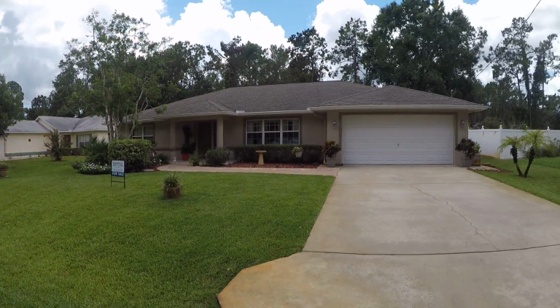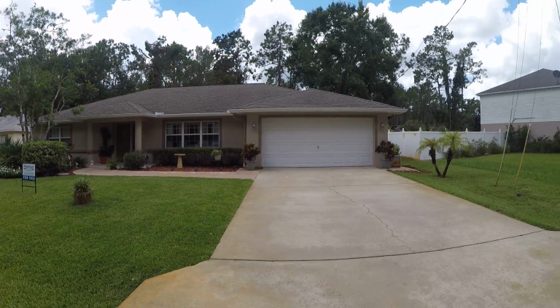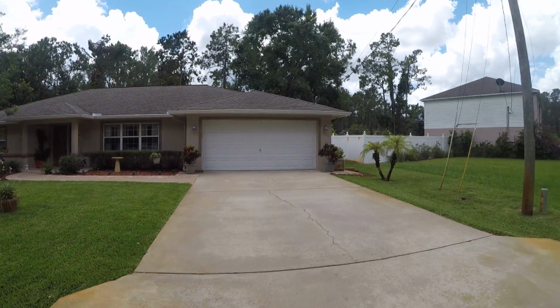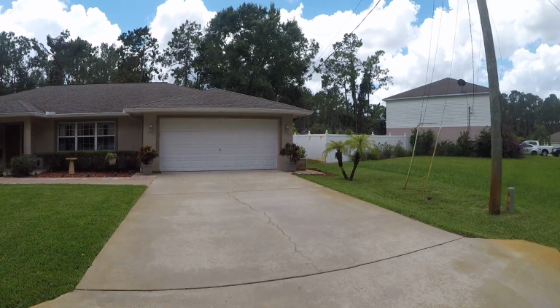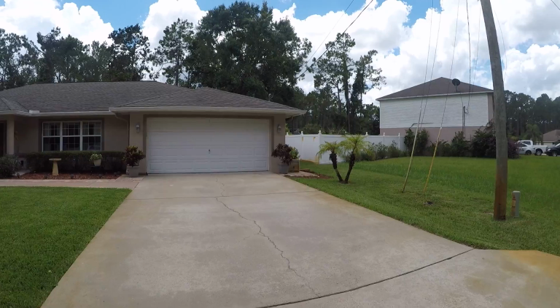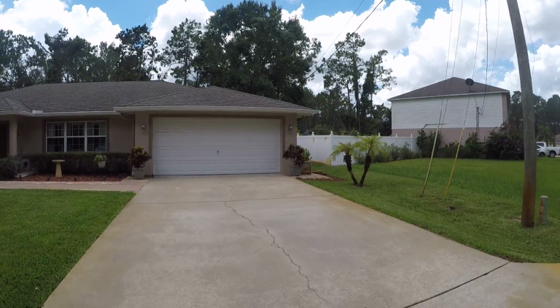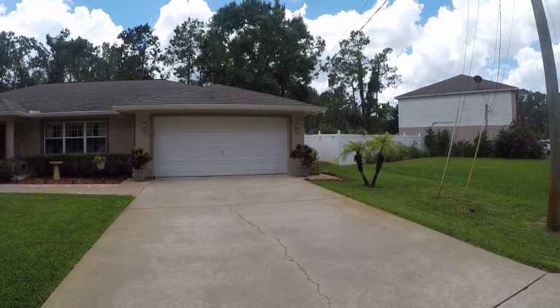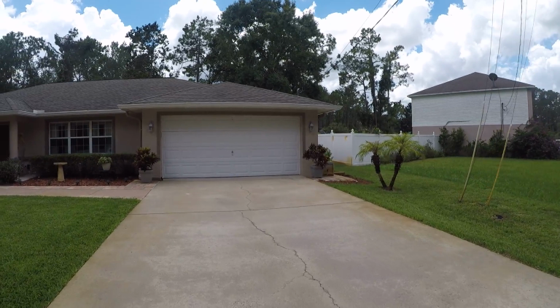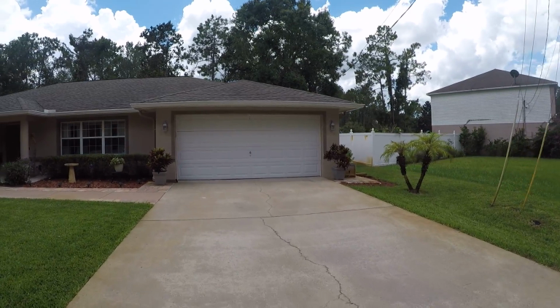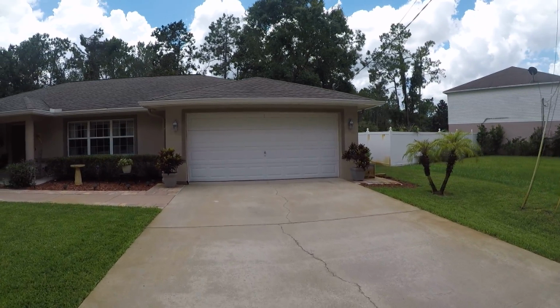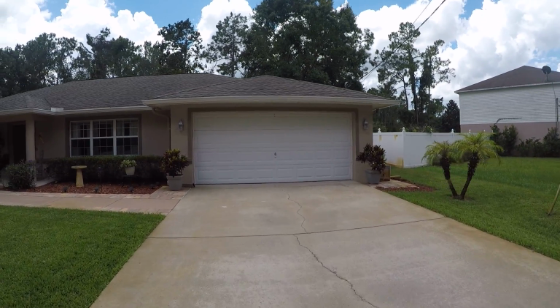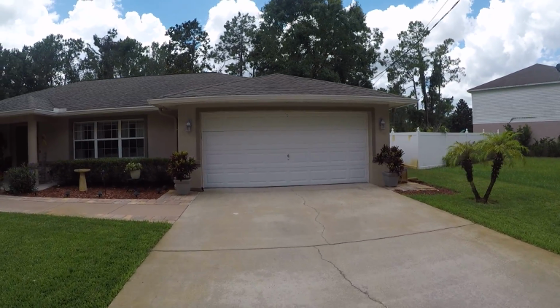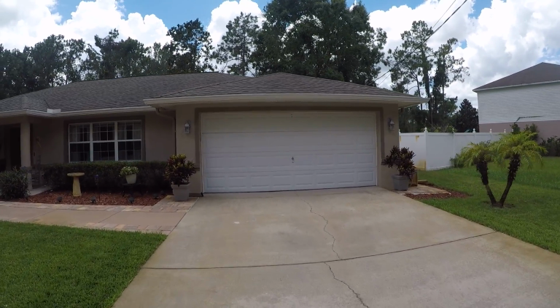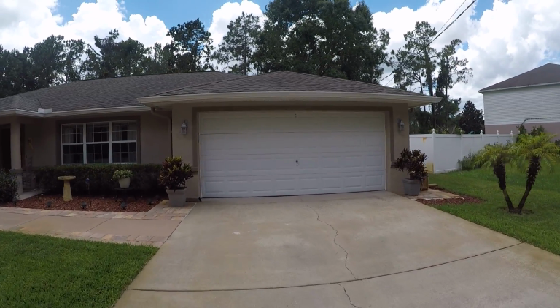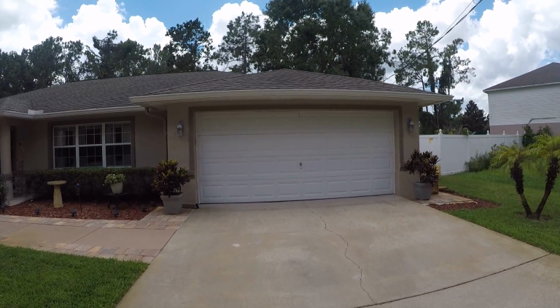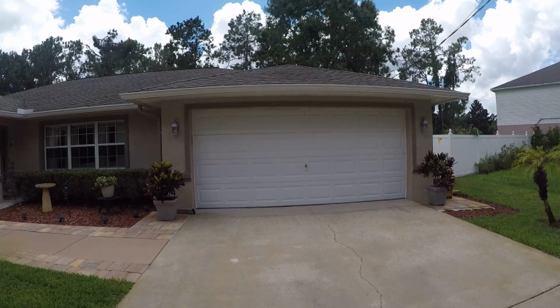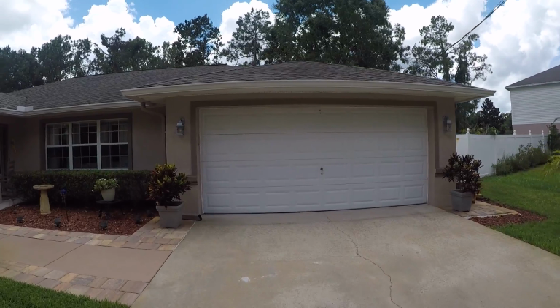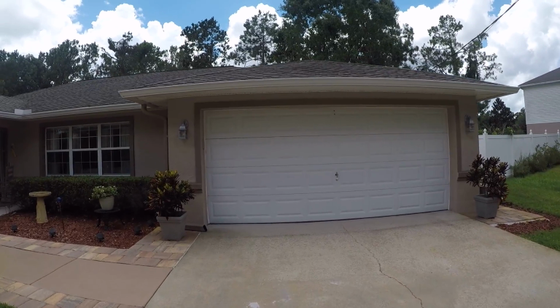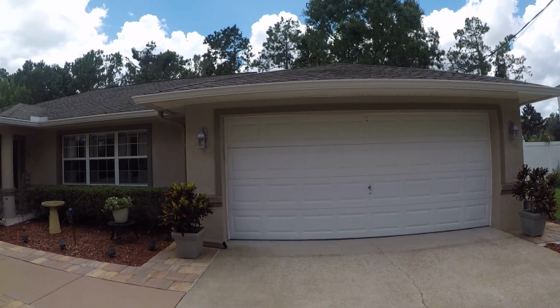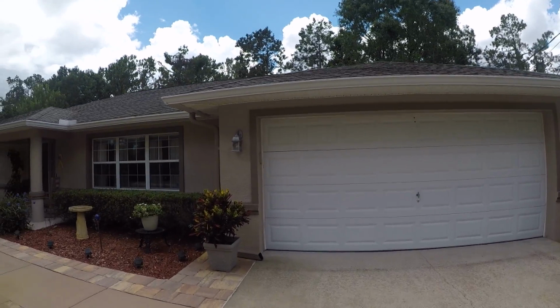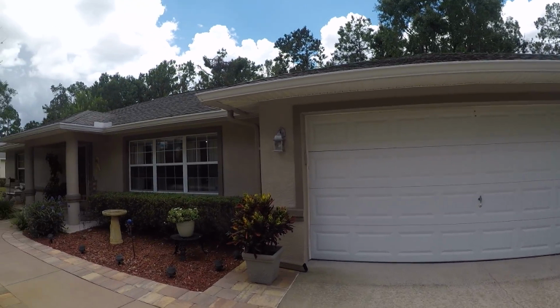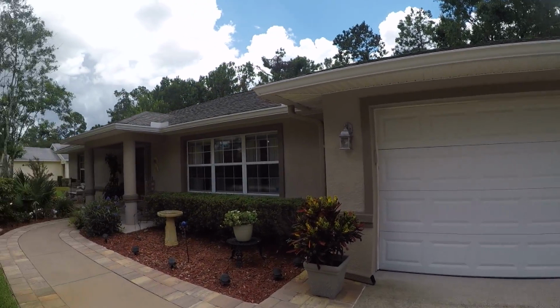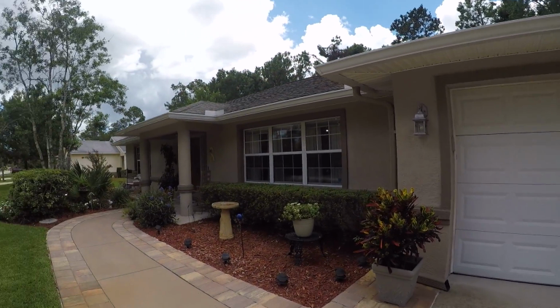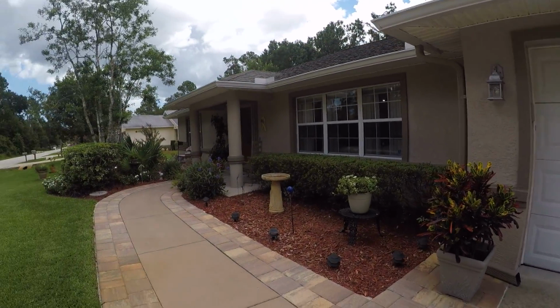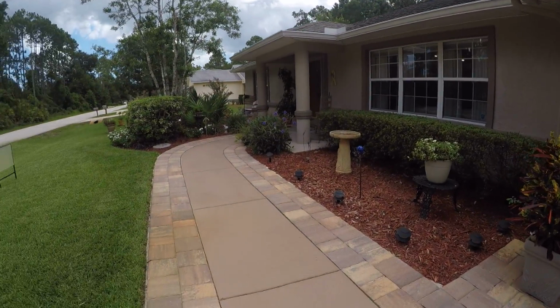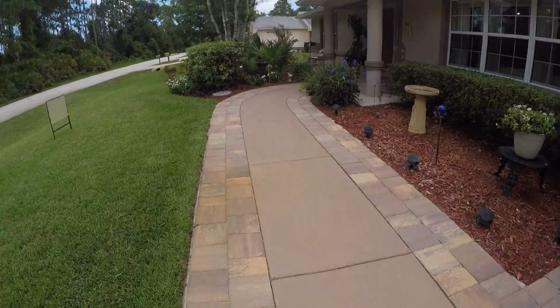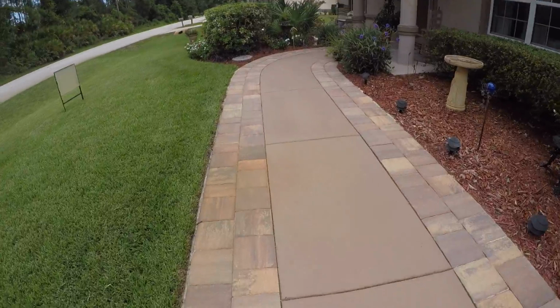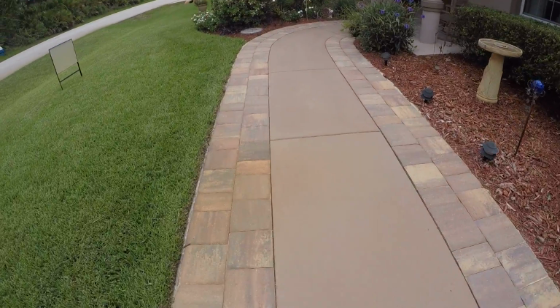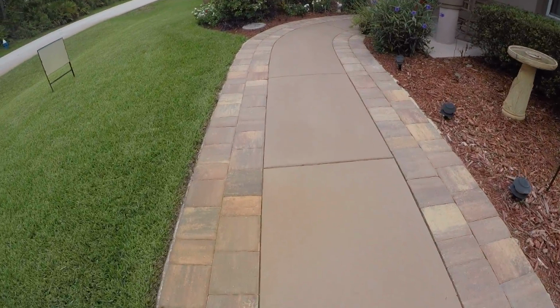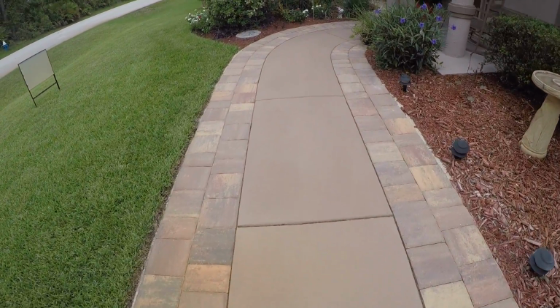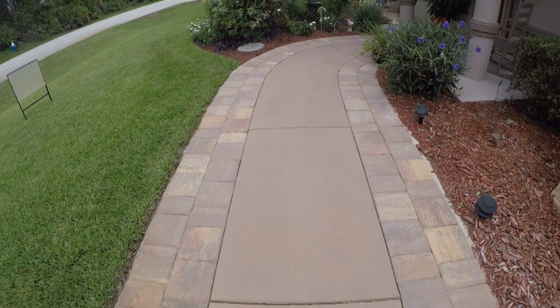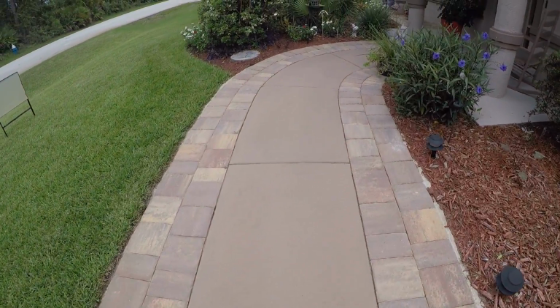I did talk with the owner — he said he loves the neighbors, they've been great neighbors, he's just got to move away from here for personal reasons. The roof appears to be okay. Nice decorative walkway.